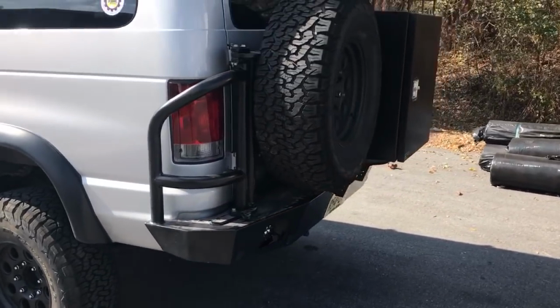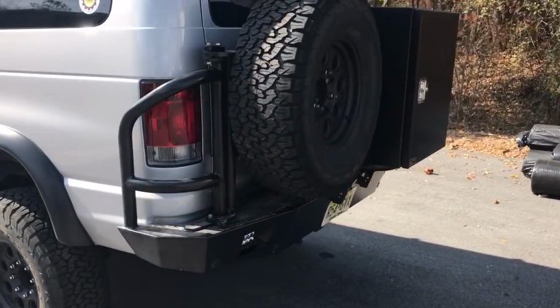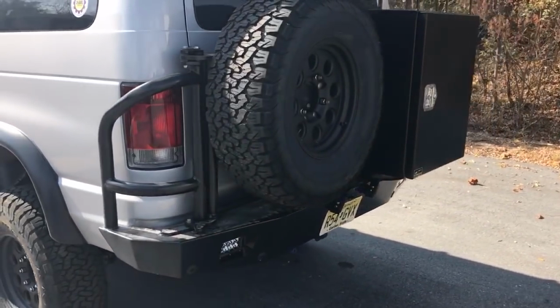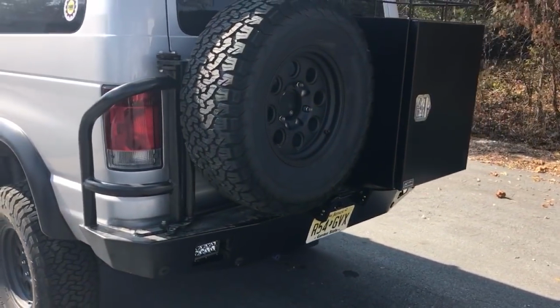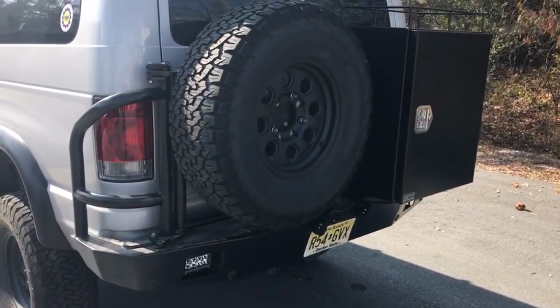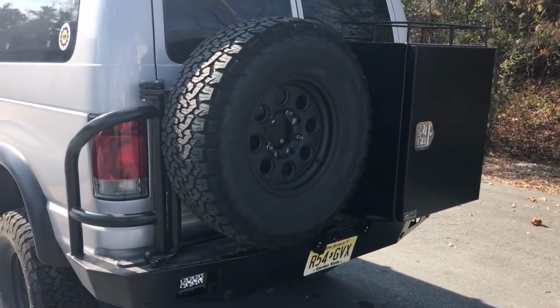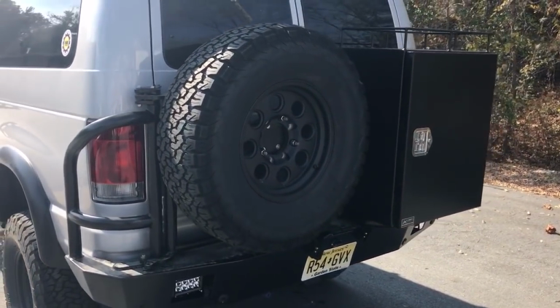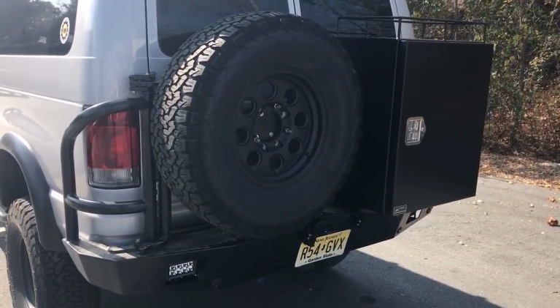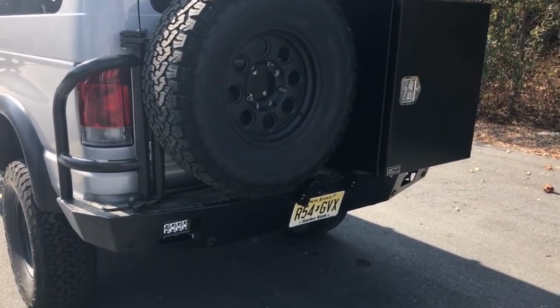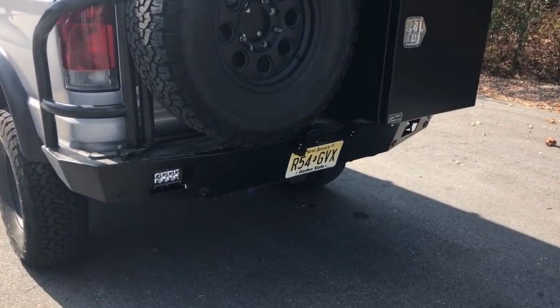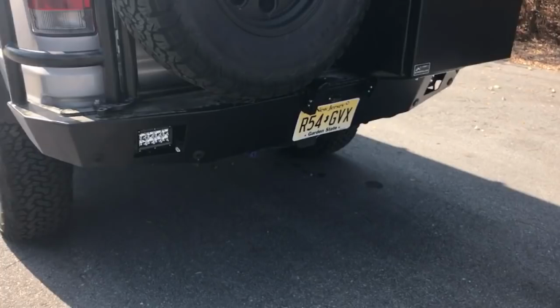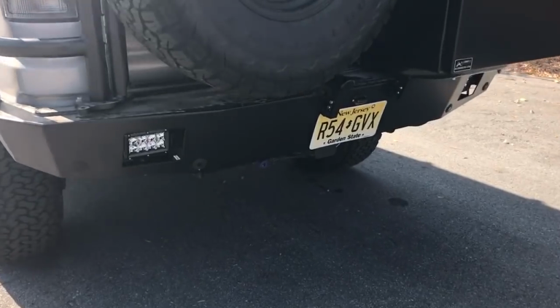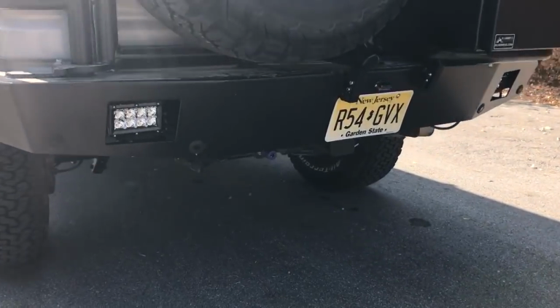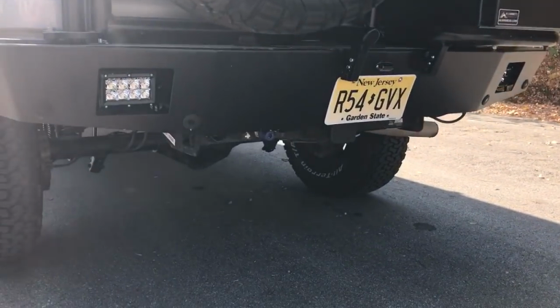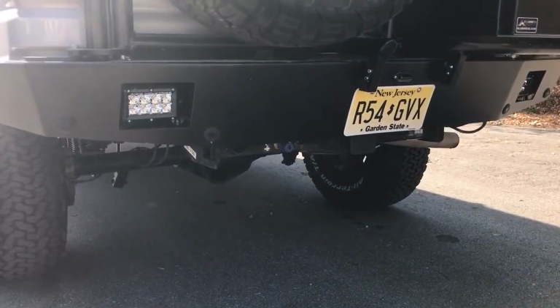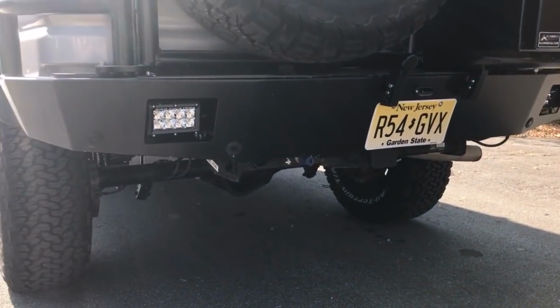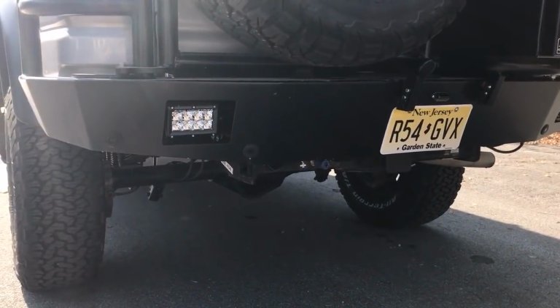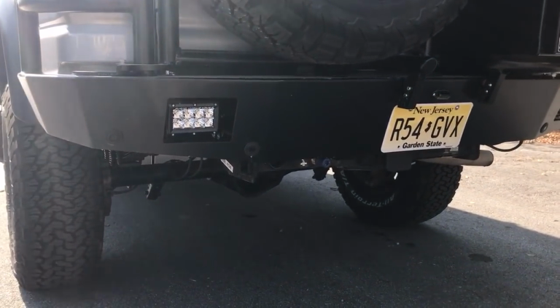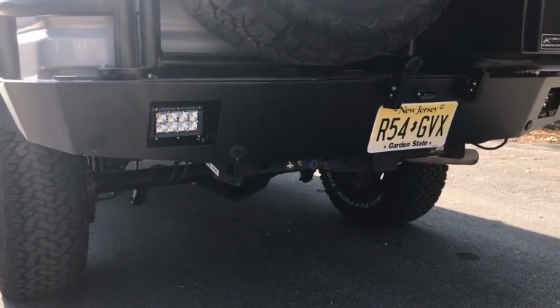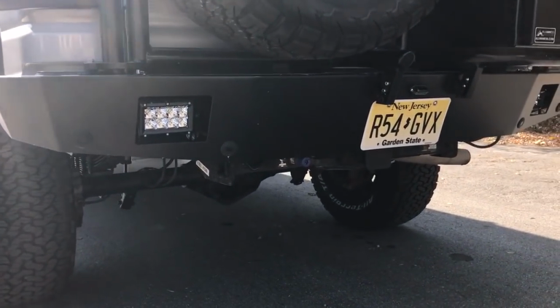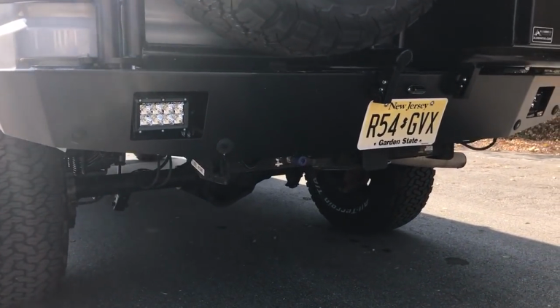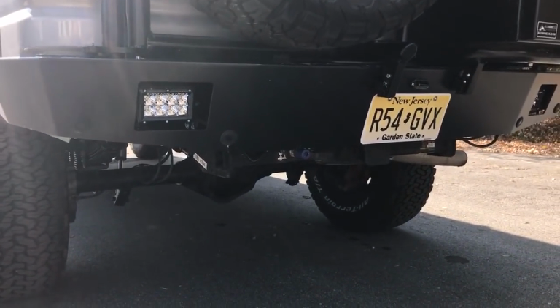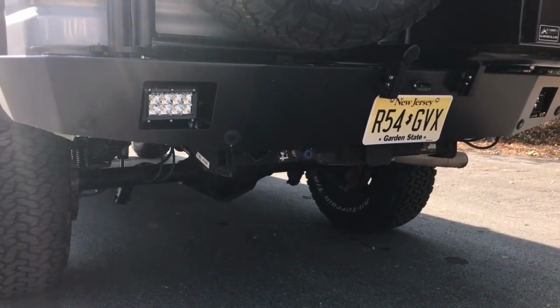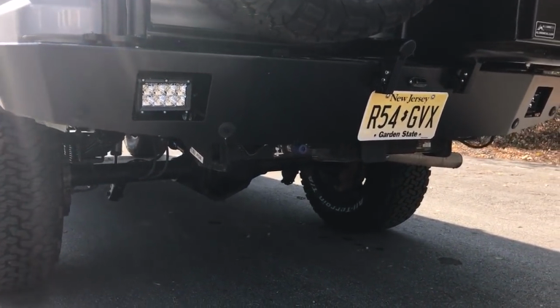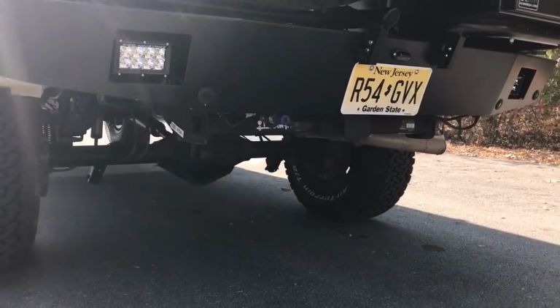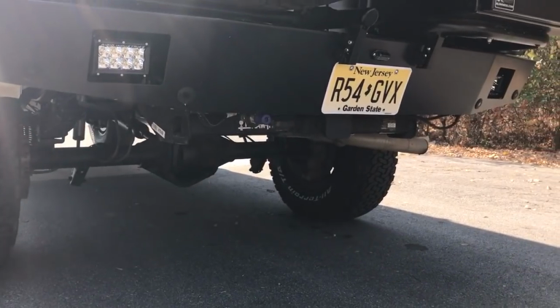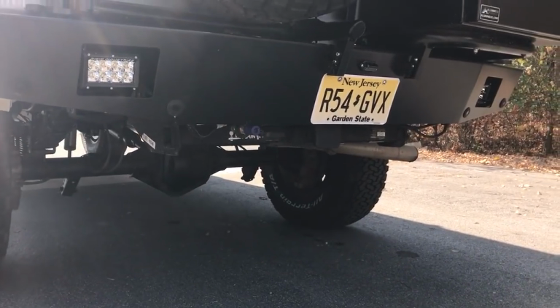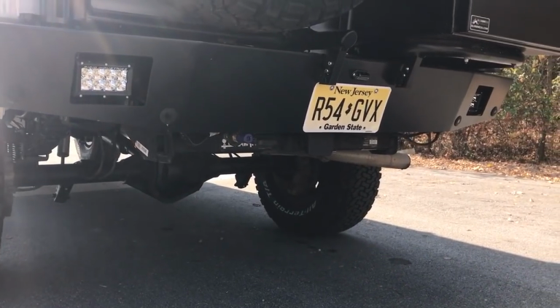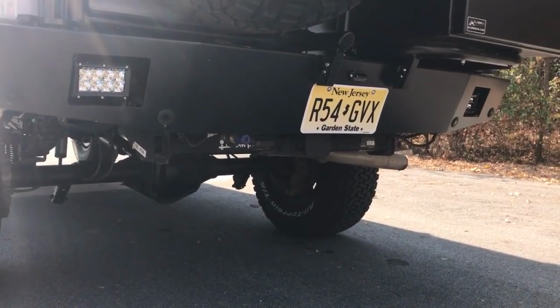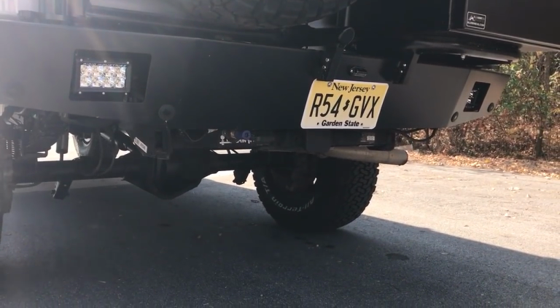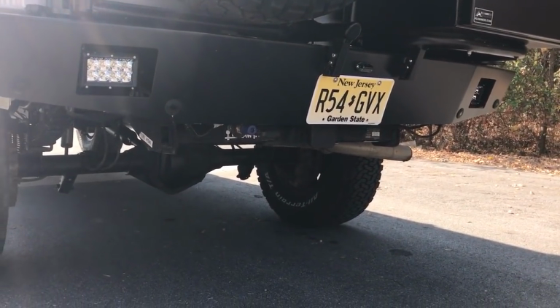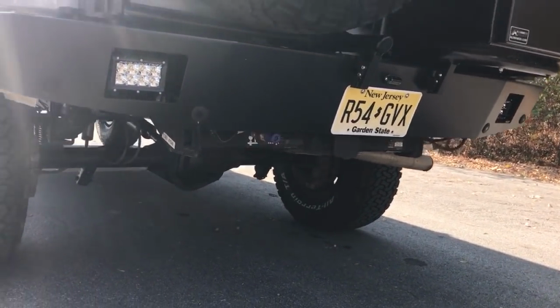Luminesse nerf bars, full-length Luminesse rack. Another Luminesse bumper in the rear — deluxe box with rails. We upgraded the rear bumper with the reverse sensors and rigid 4-inch floodlights. Another onboard airline there.